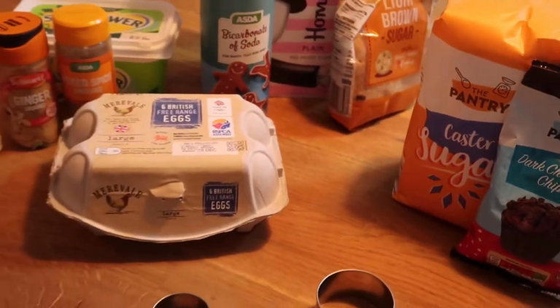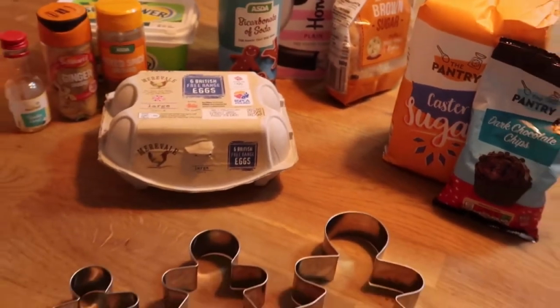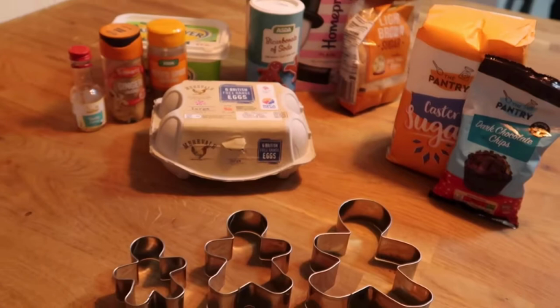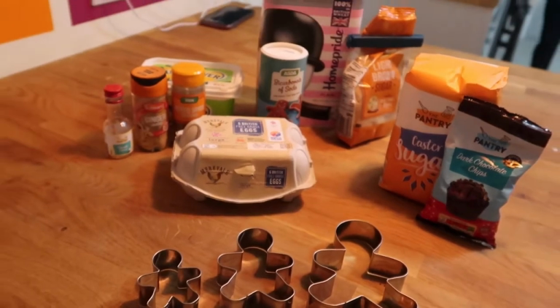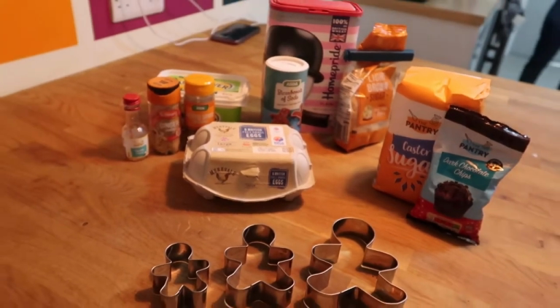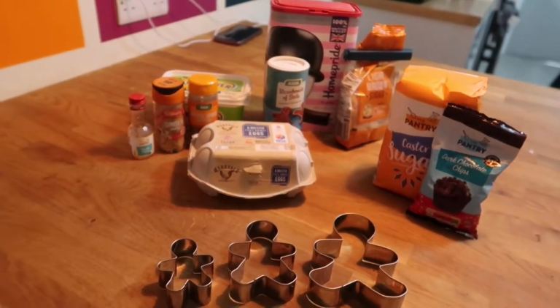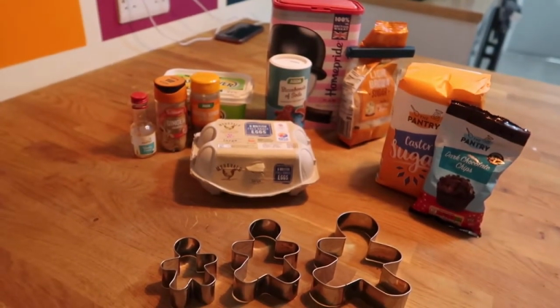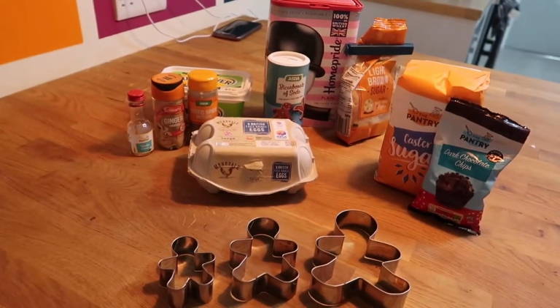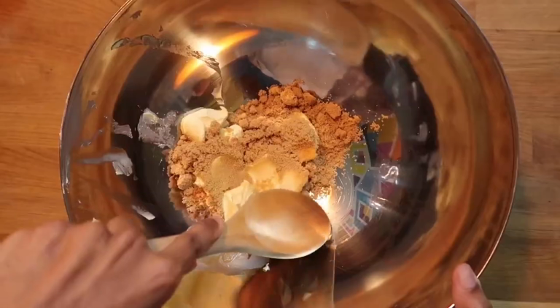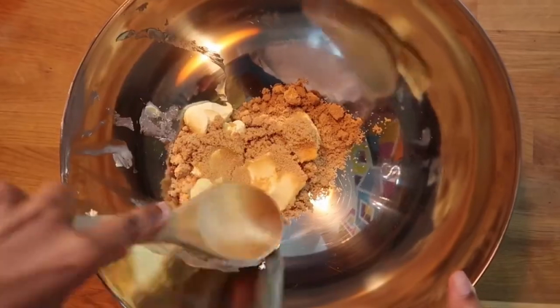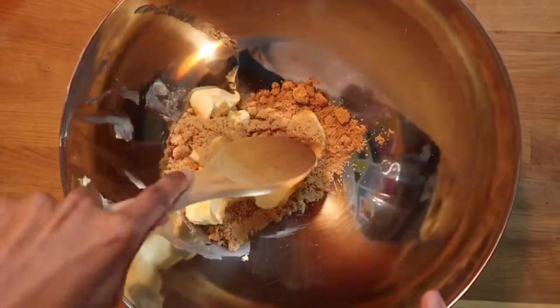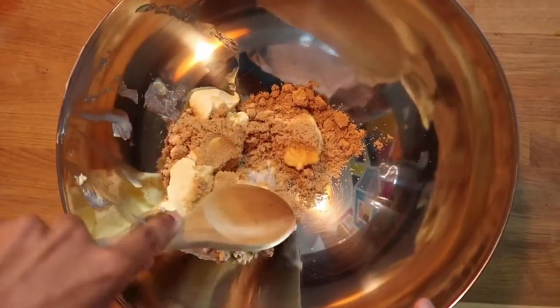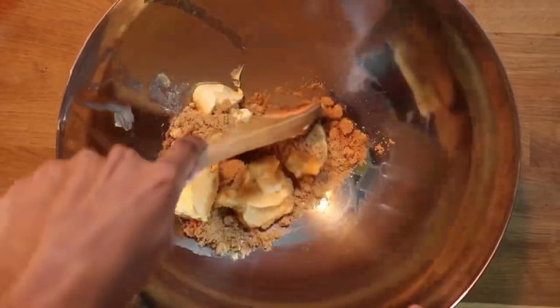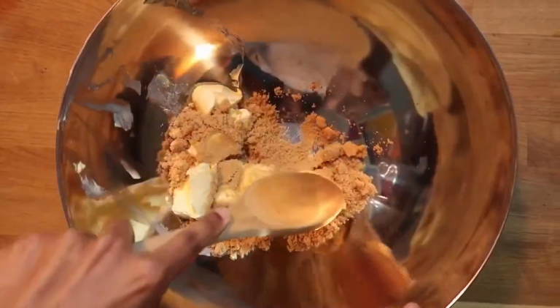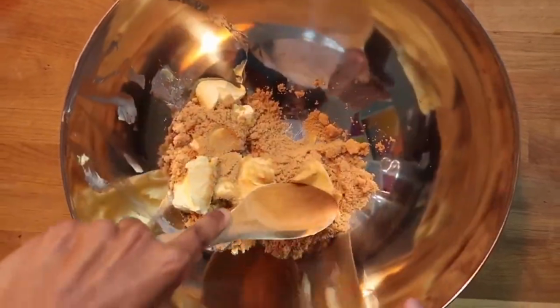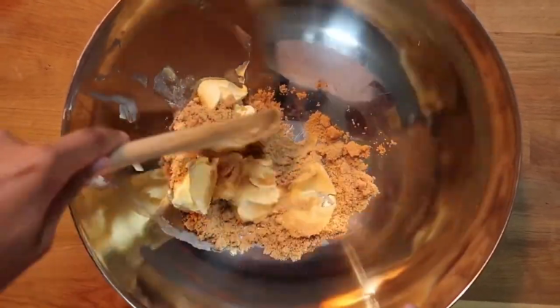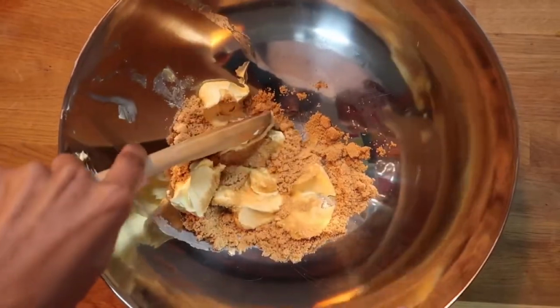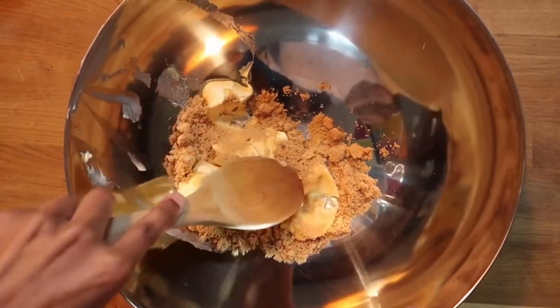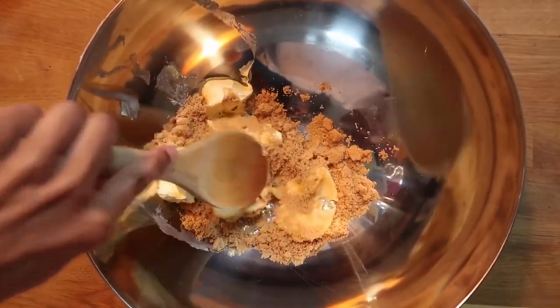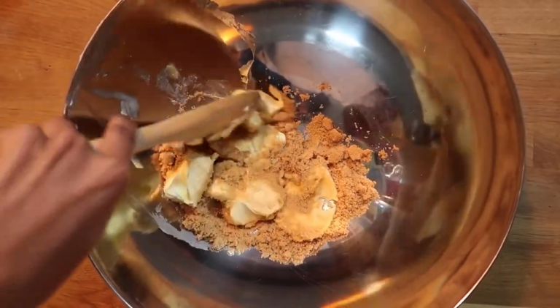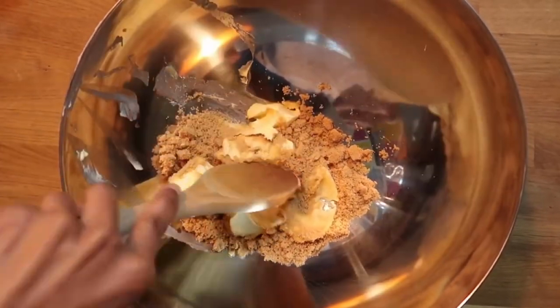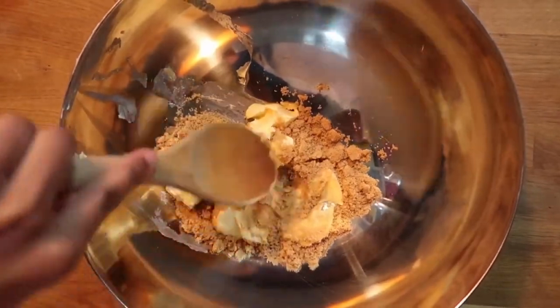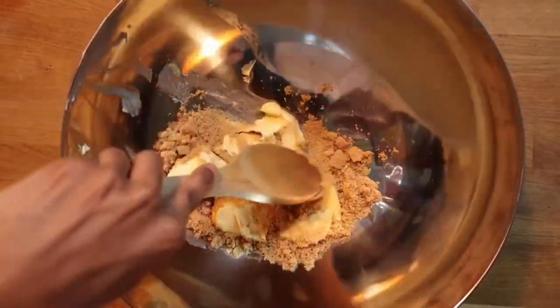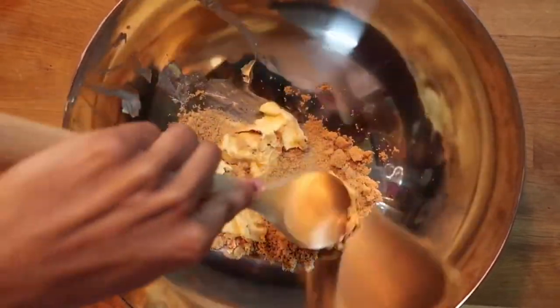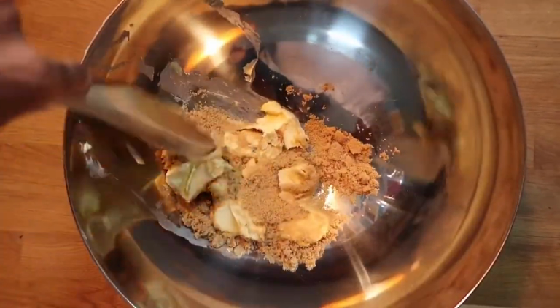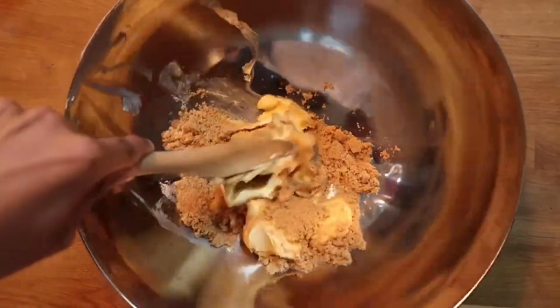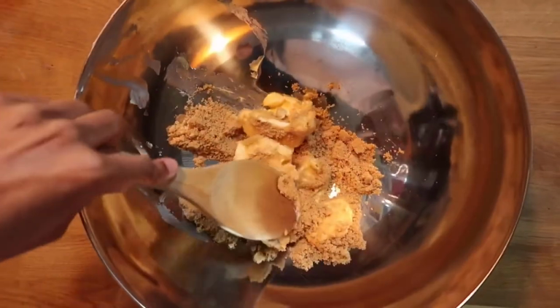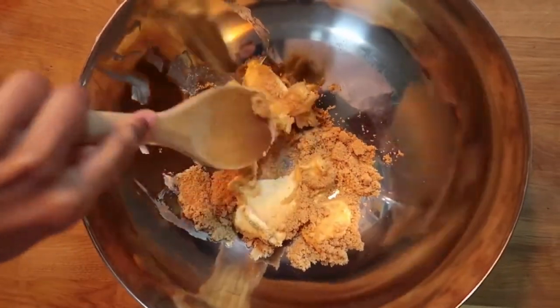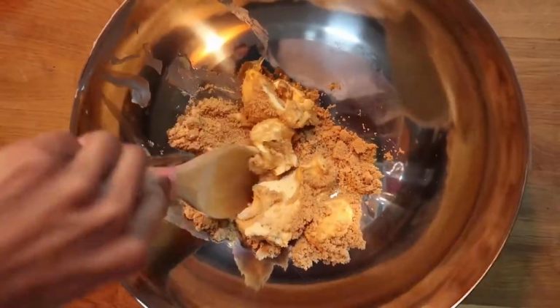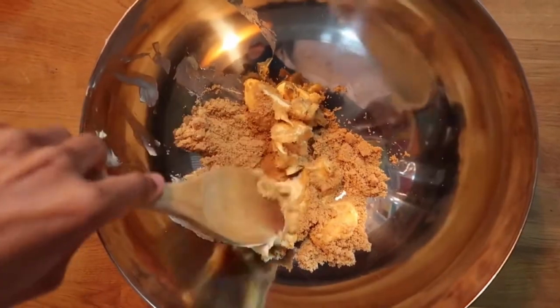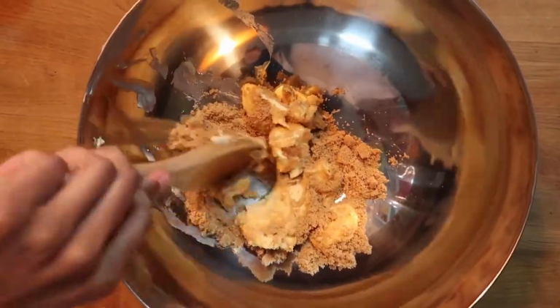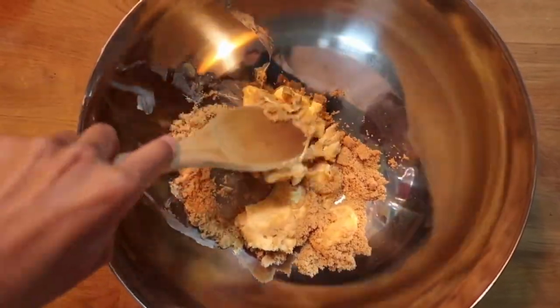To begin with, grab the butter and sugar and cream them together until they are smooth. If you're vegan or dairy-free, Vitalite or any dairy-free alternative butter would work perfectly as well.